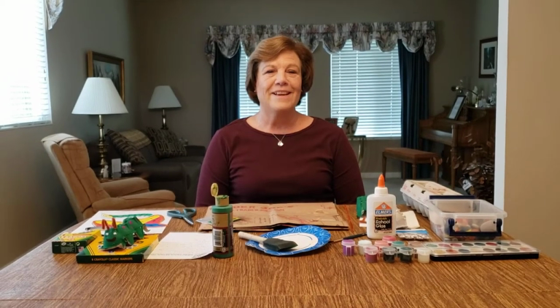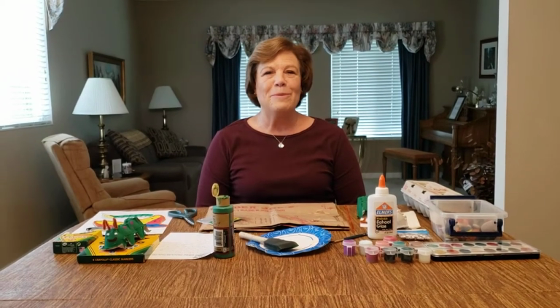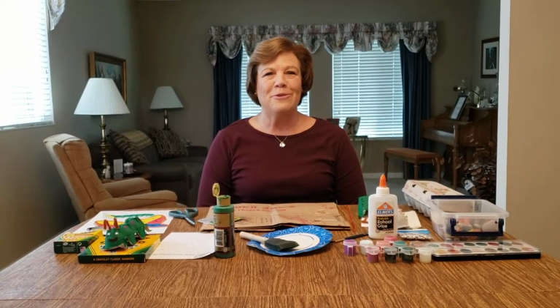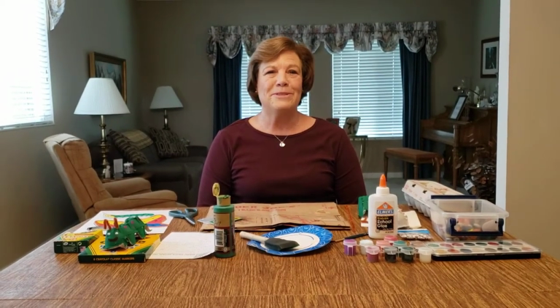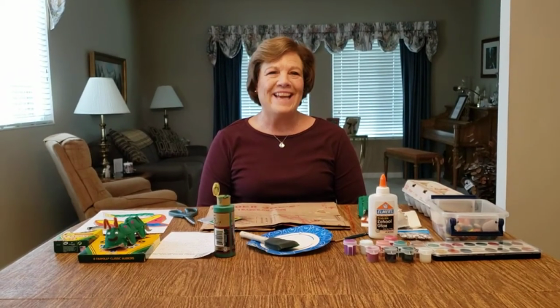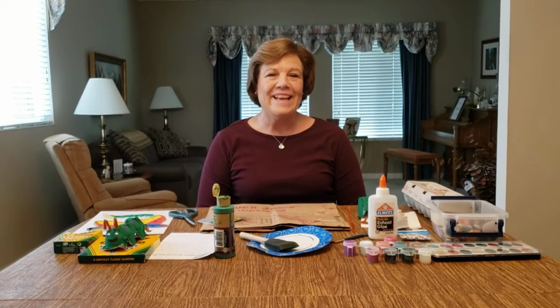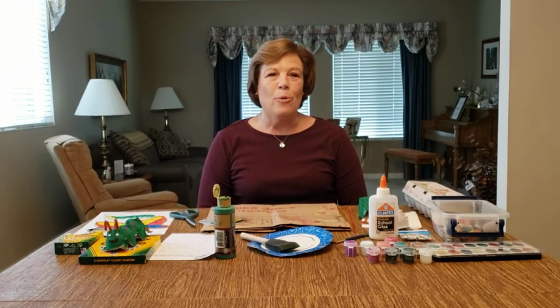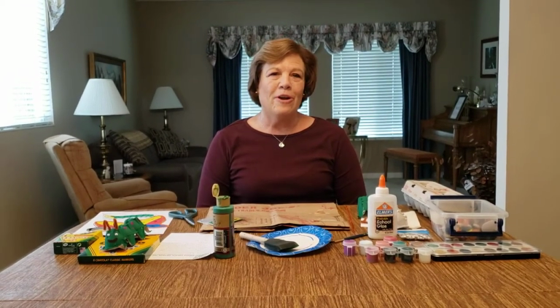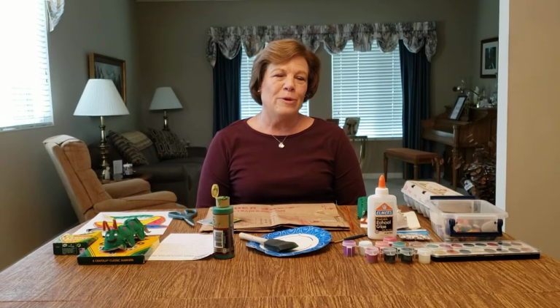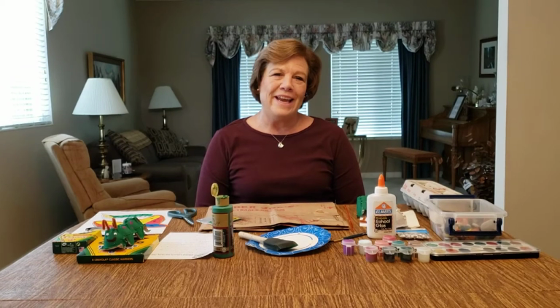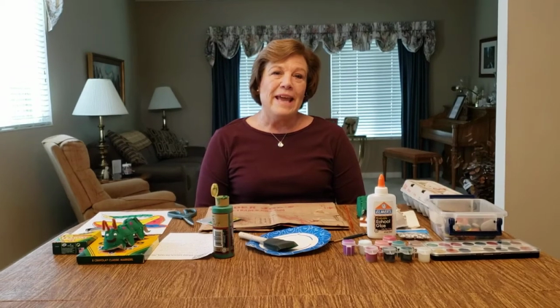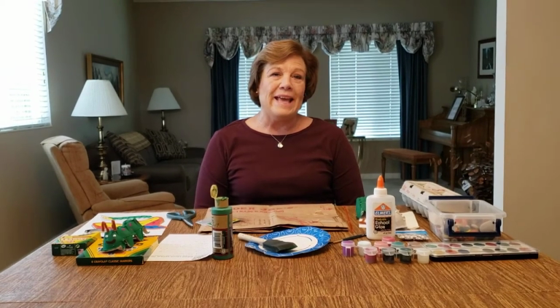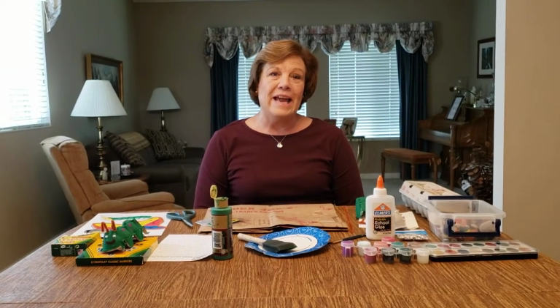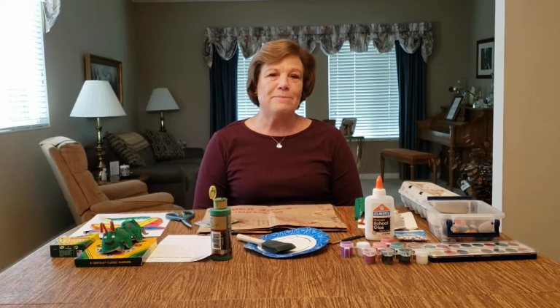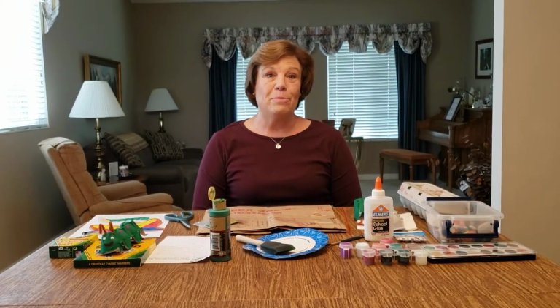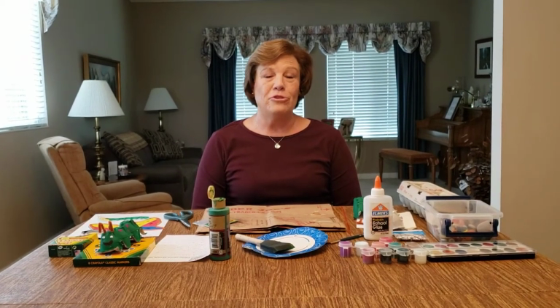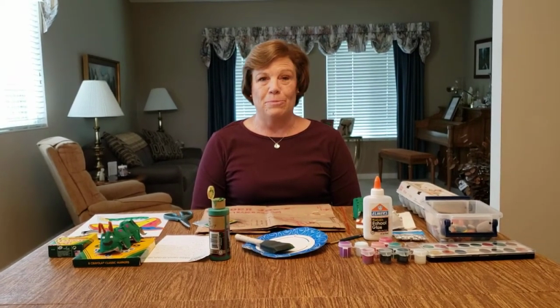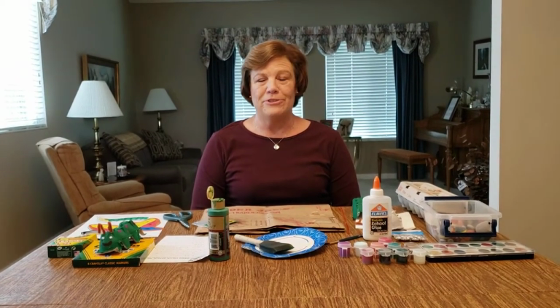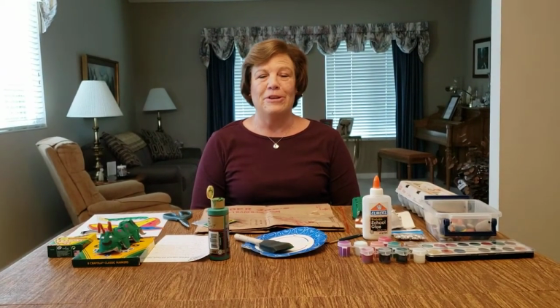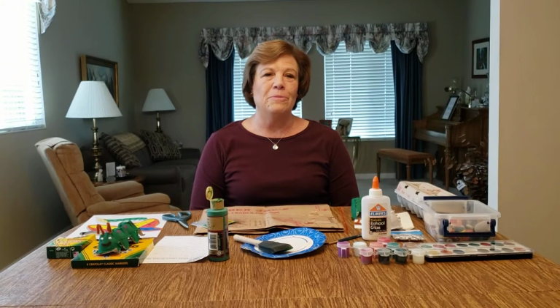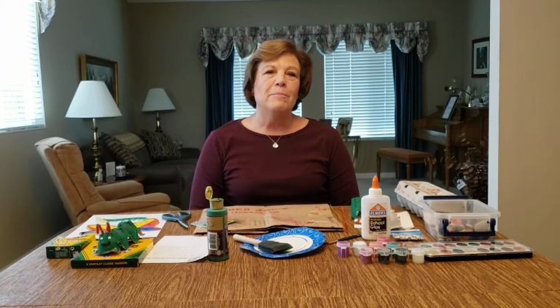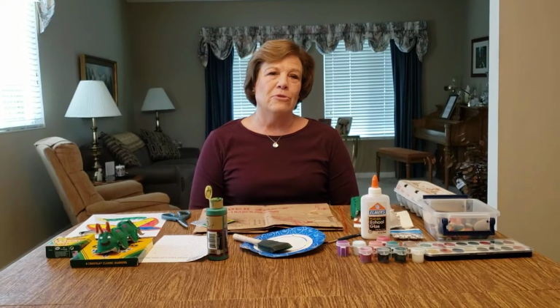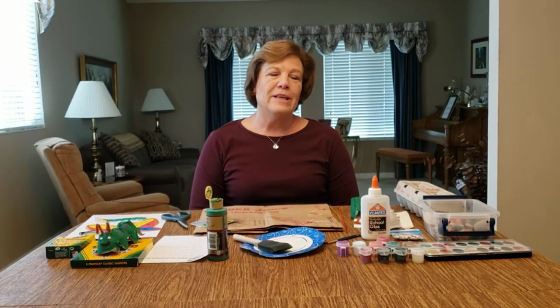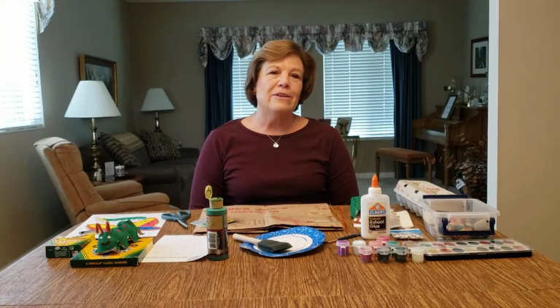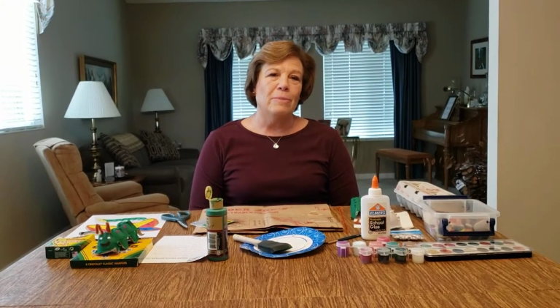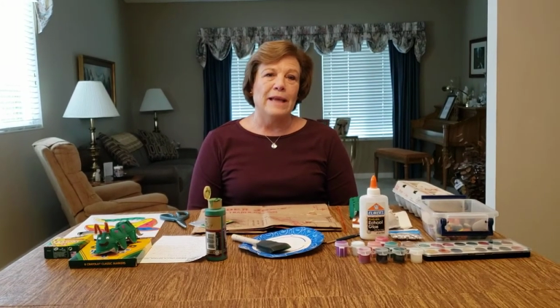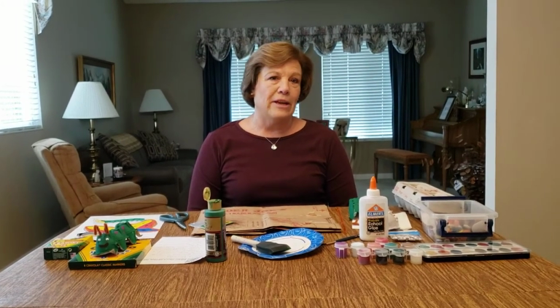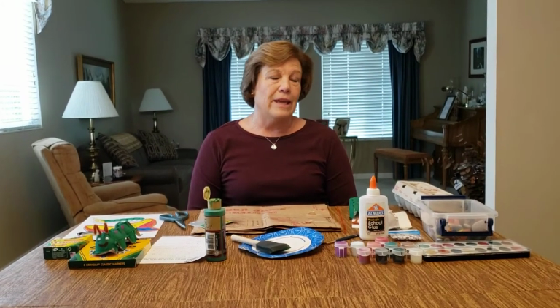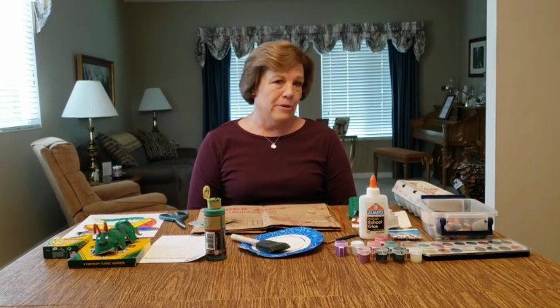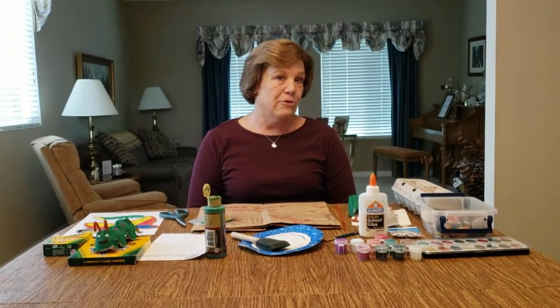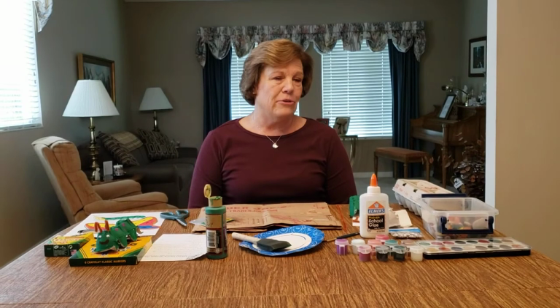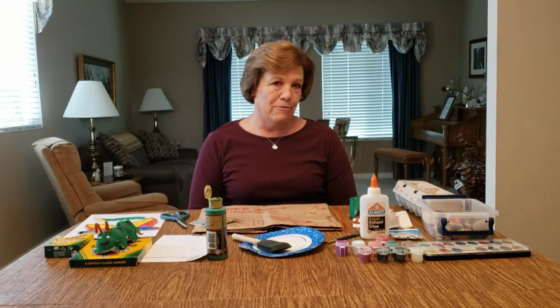Good morning boys and girls, this is Miss Diane. Hope you are all doing well today. I have two special projects we're going to do. Miss Laura taught you about the life cycle of a caterpillar turning into a butterfly.